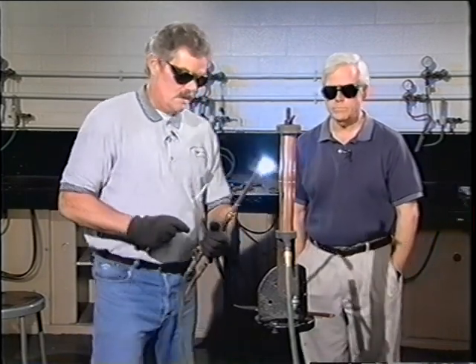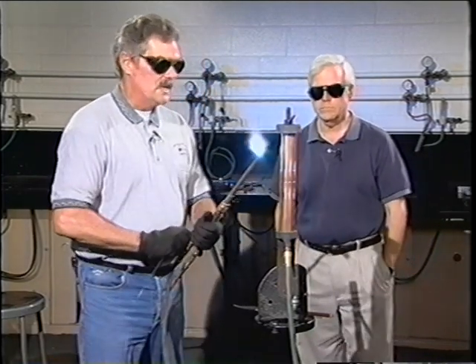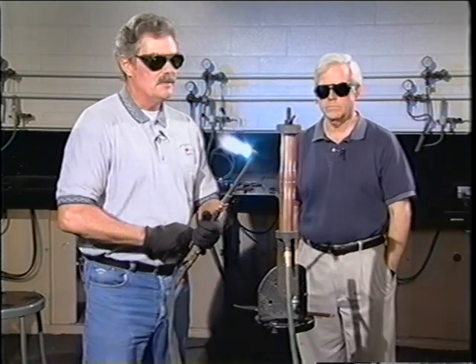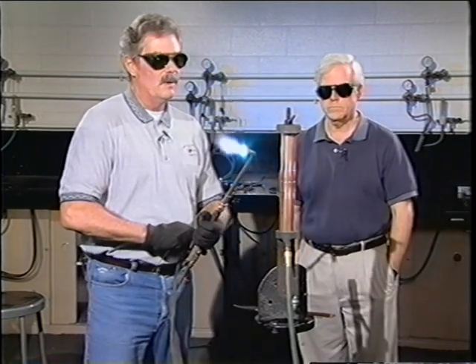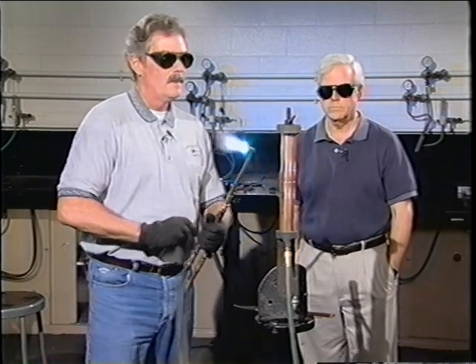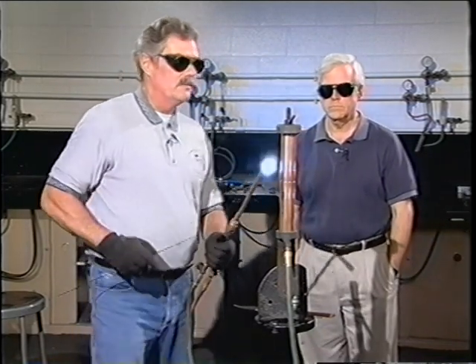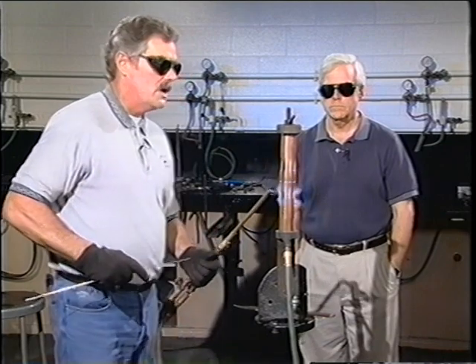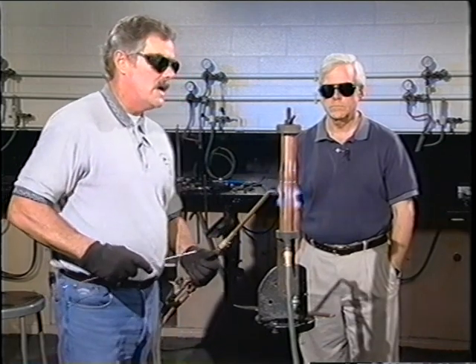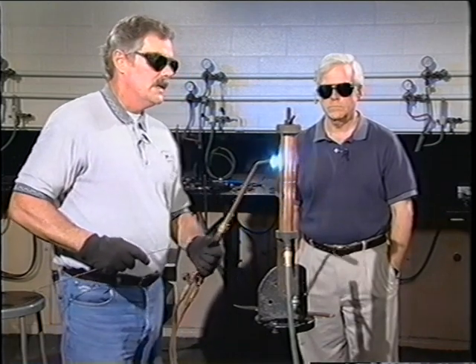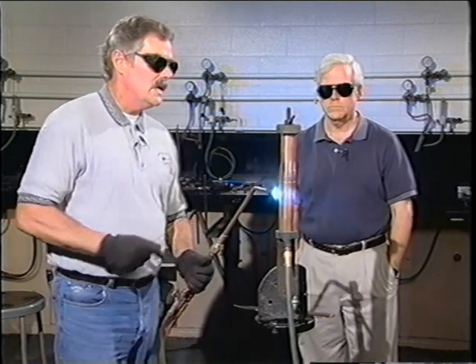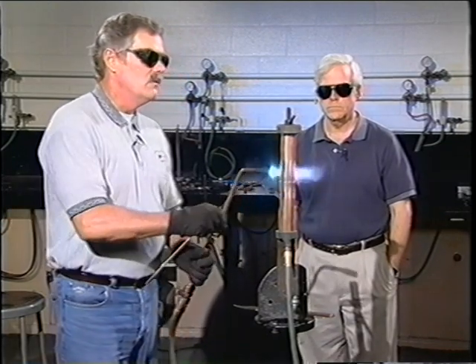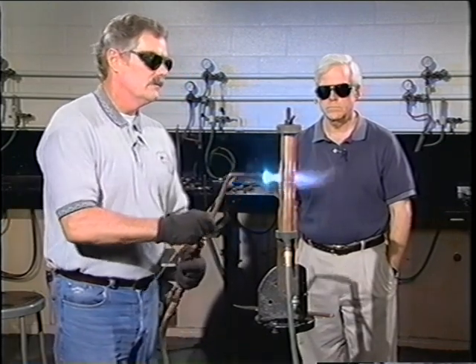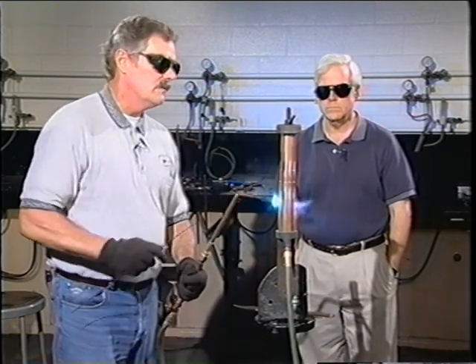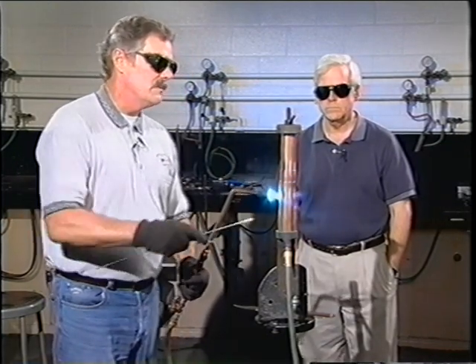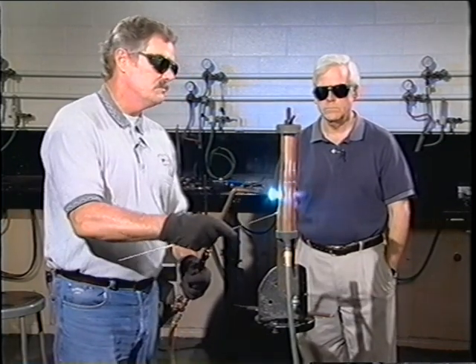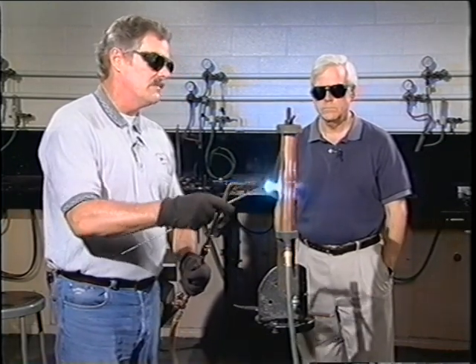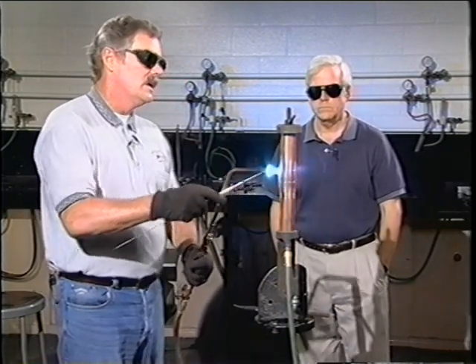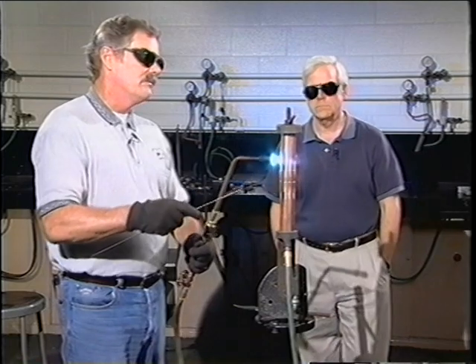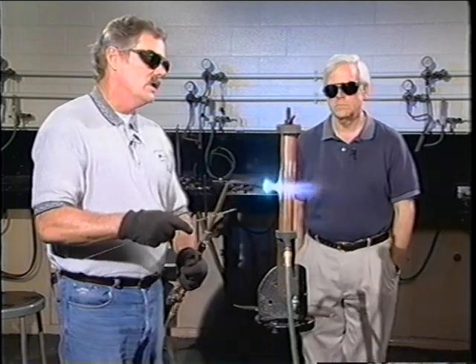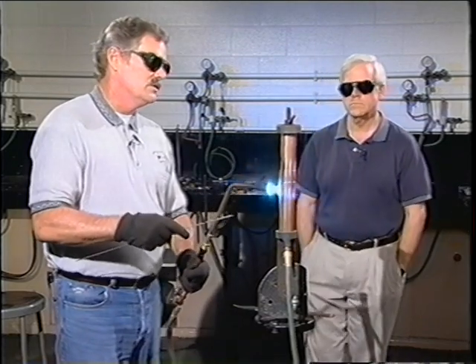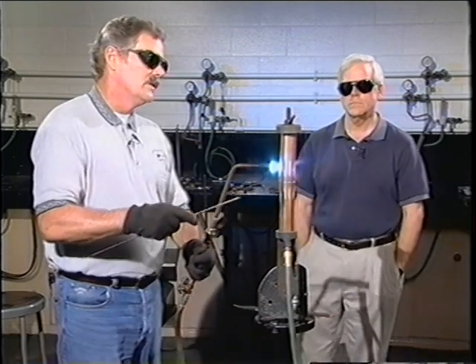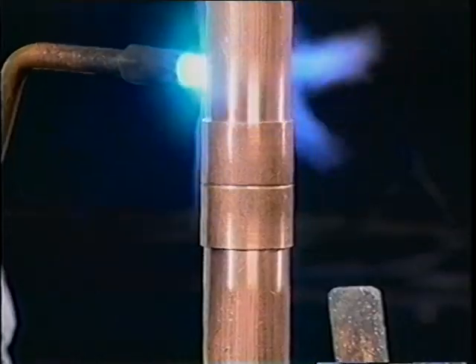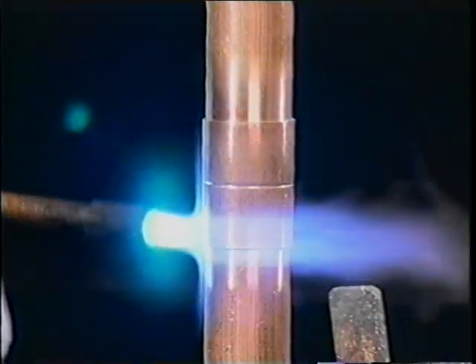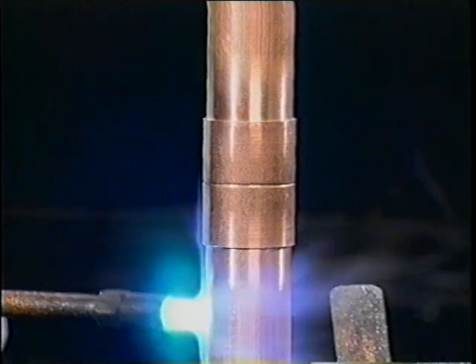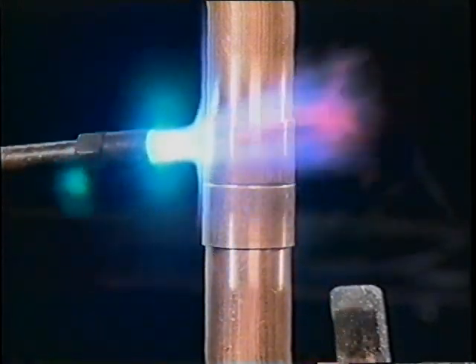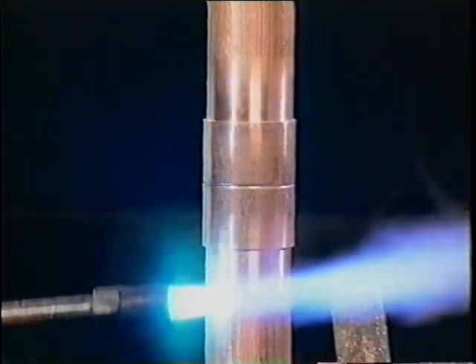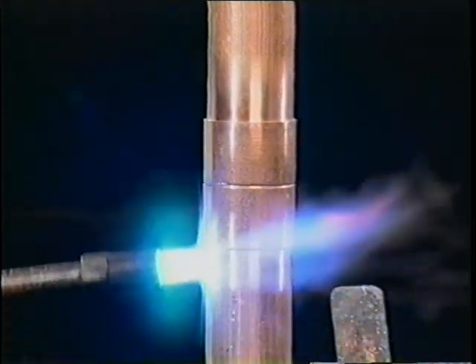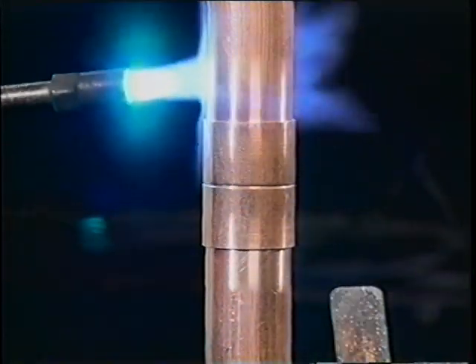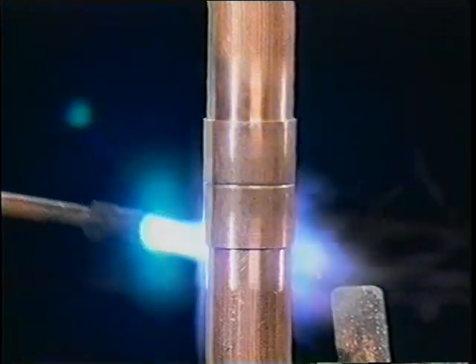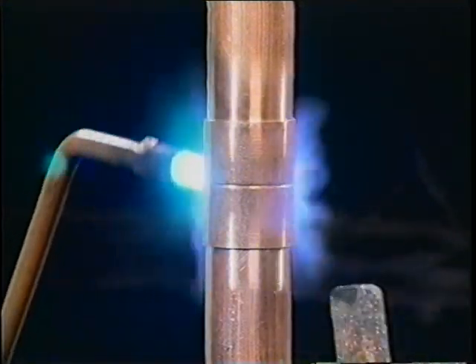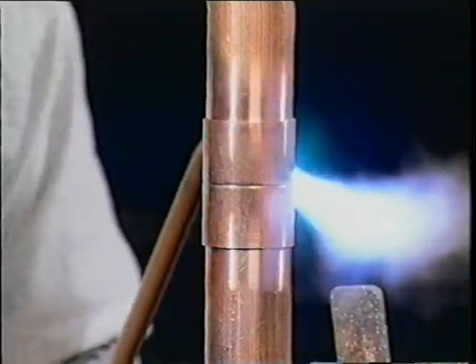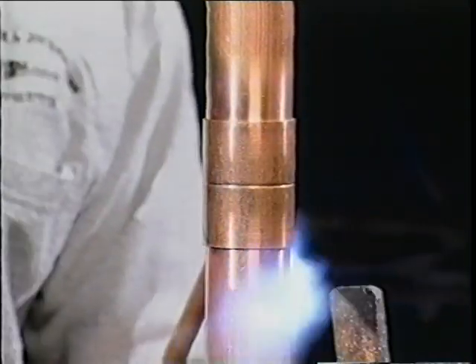I'm going to do the same thing as before. I'm going to start at the bottom and keep my heat moving, going from the bottom piece of pipe up through the joint zone to the top piece of pipe. Keep it moving so that it gets heated evenly.